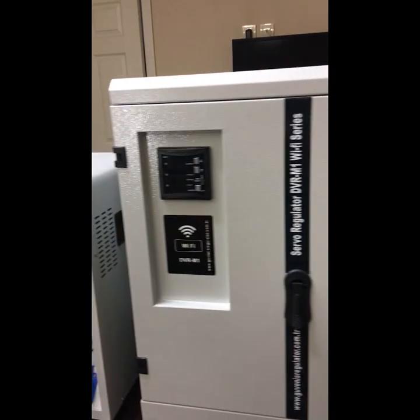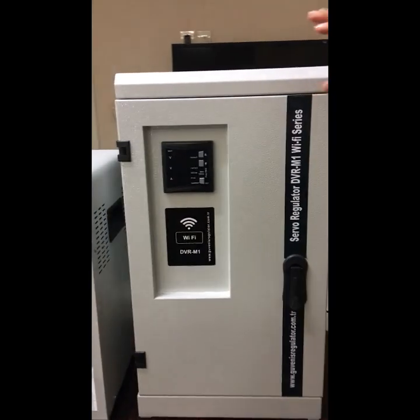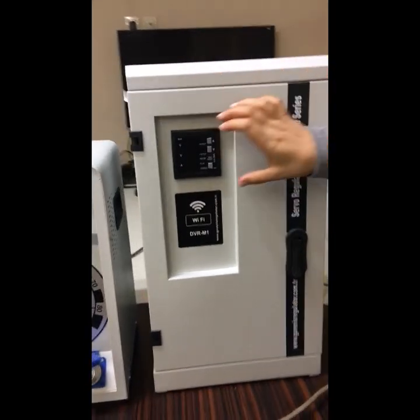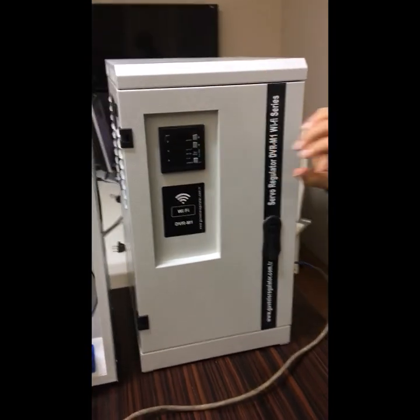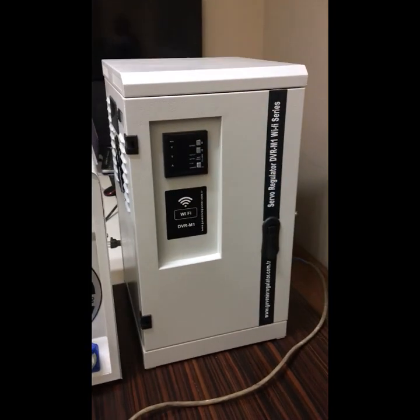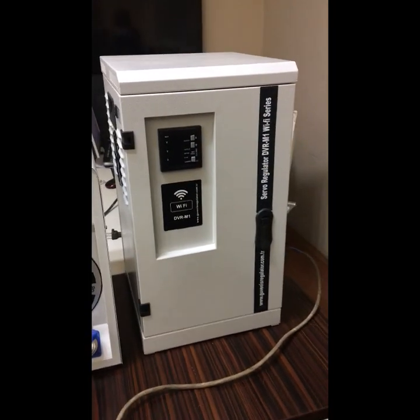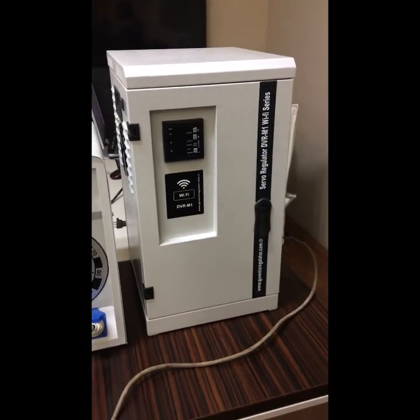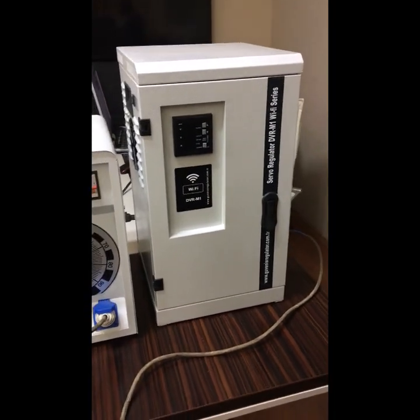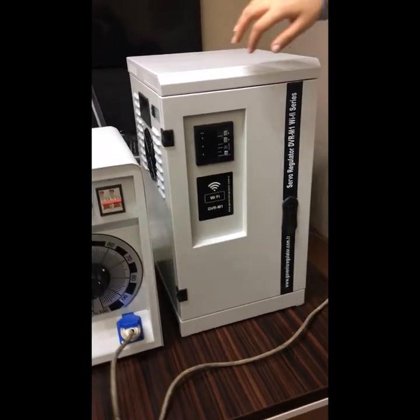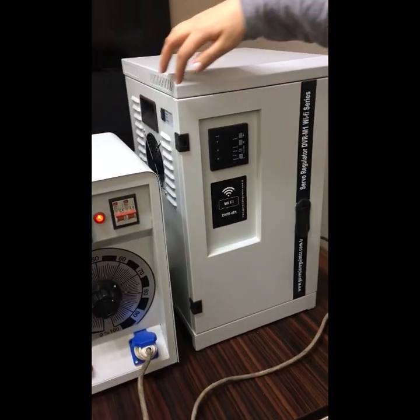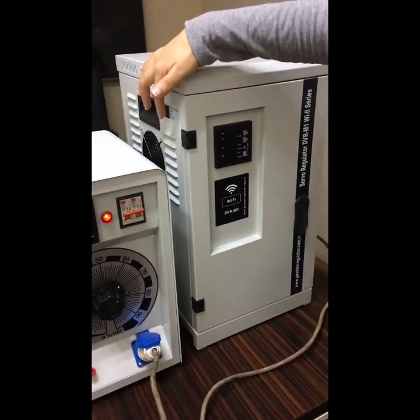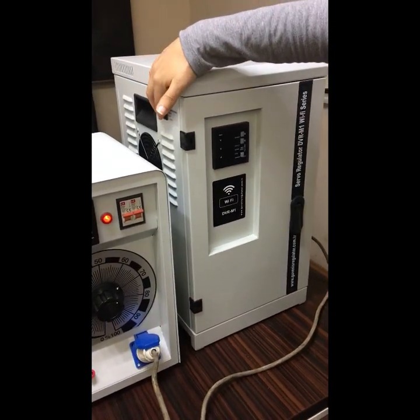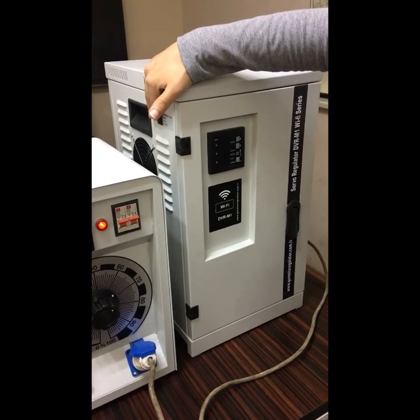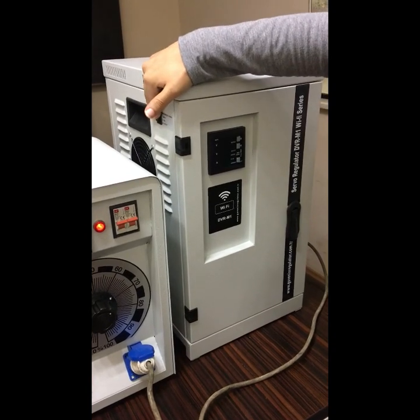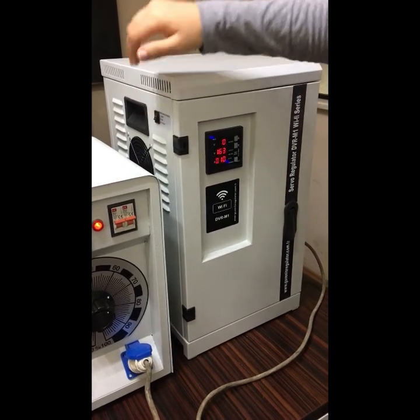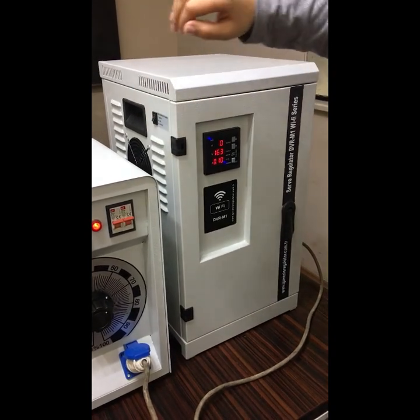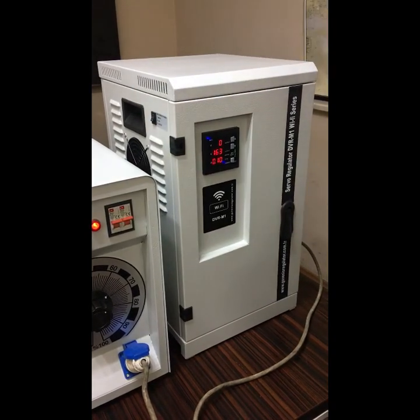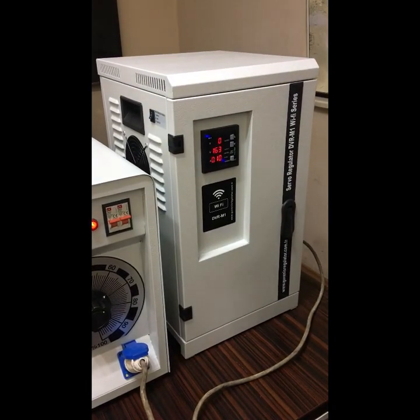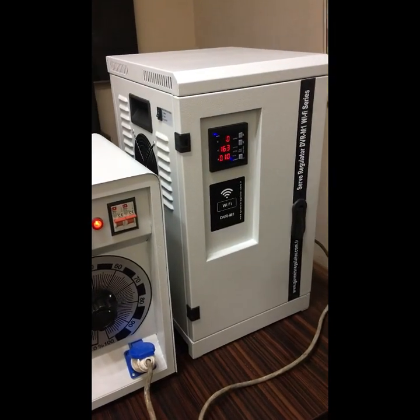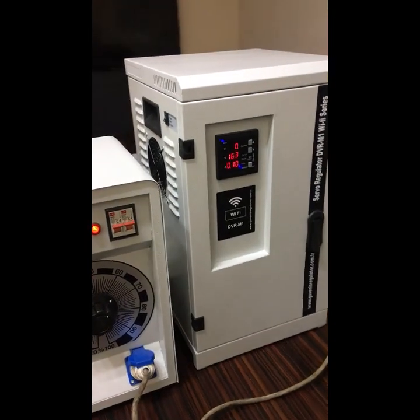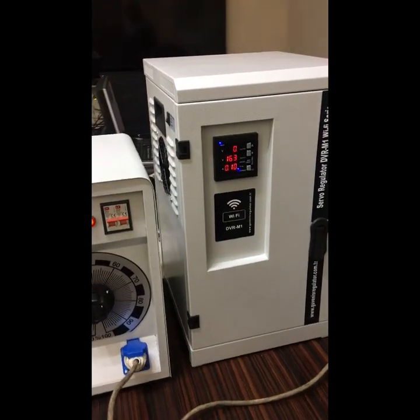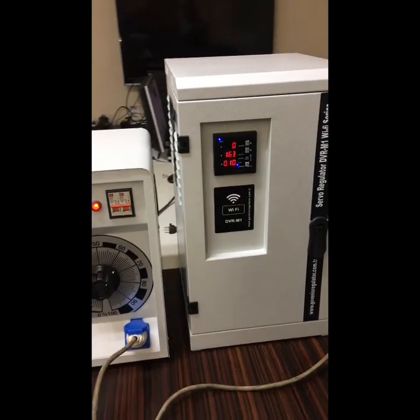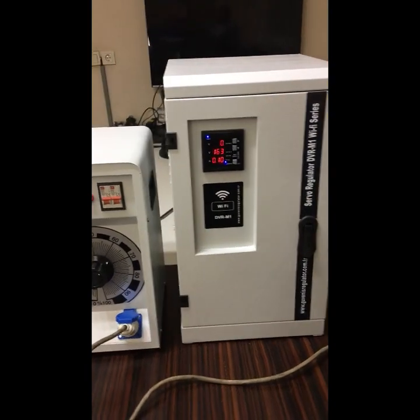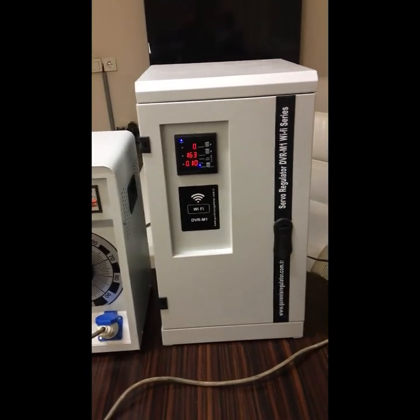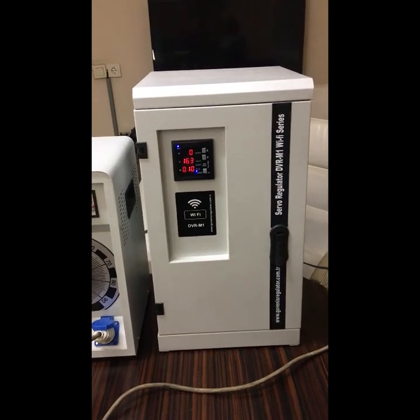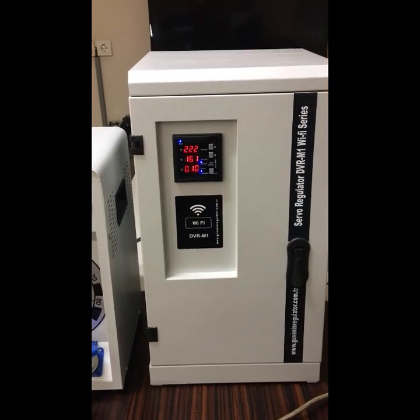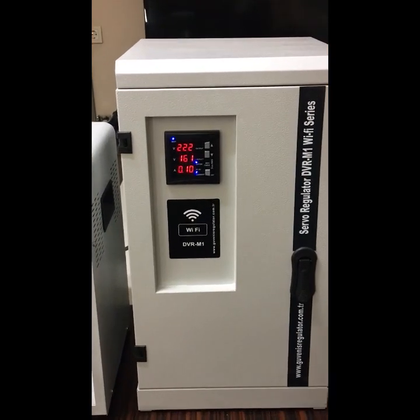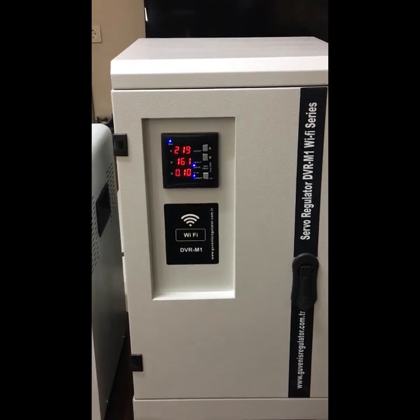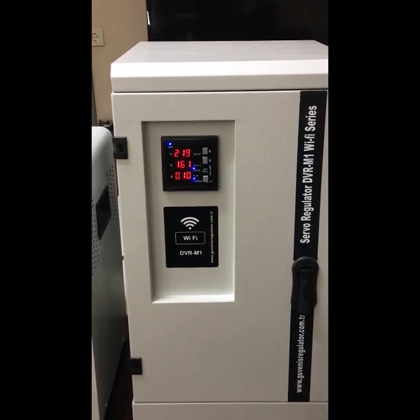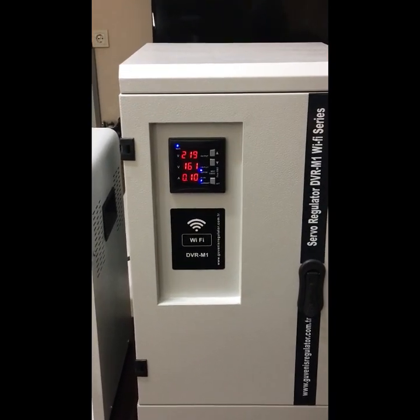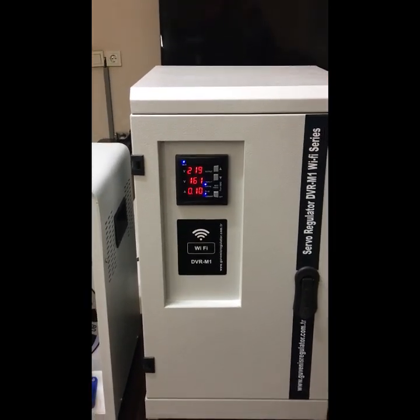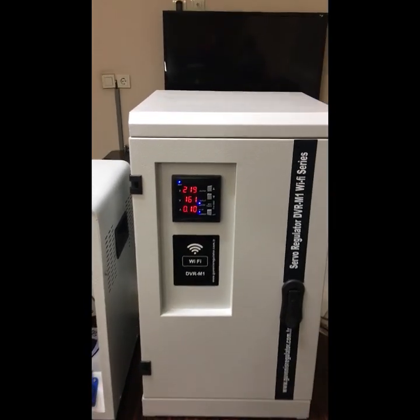The multimeter is still not working, so I need to turn on the switch to position one. Now the regulator is working.